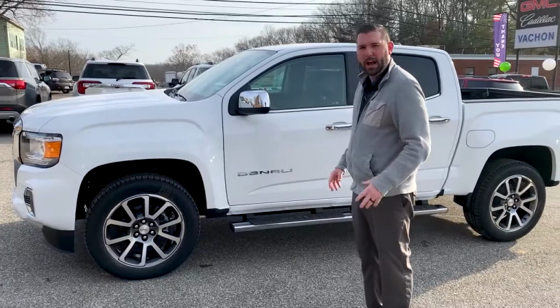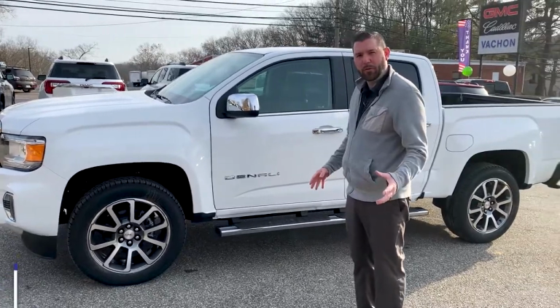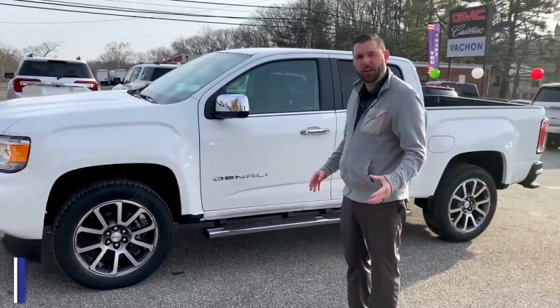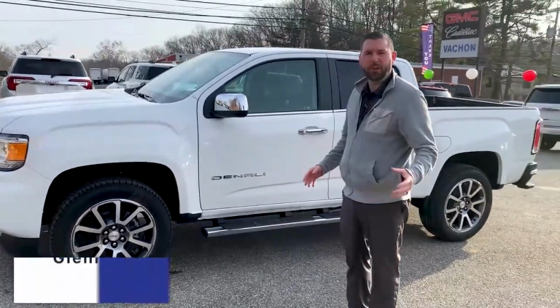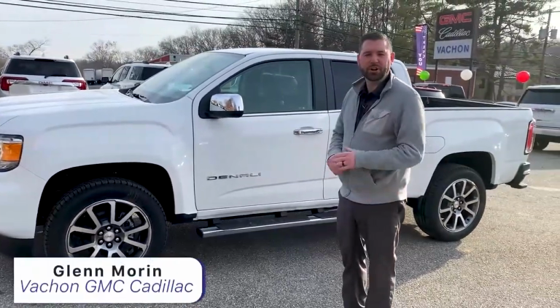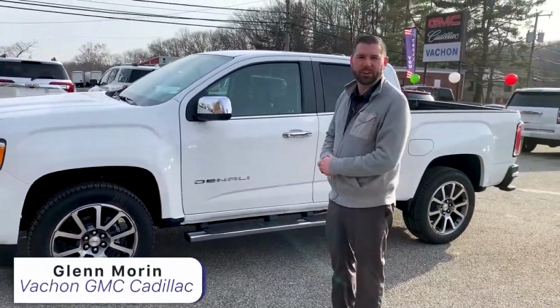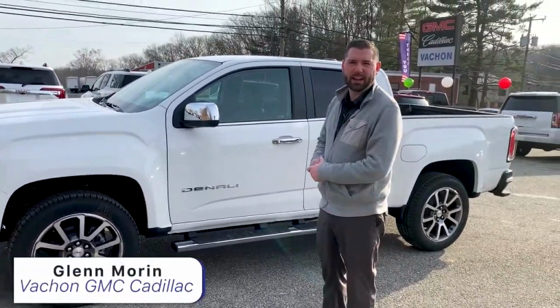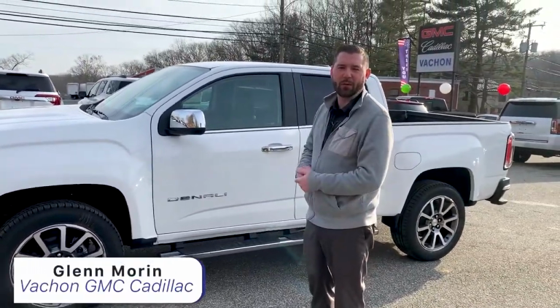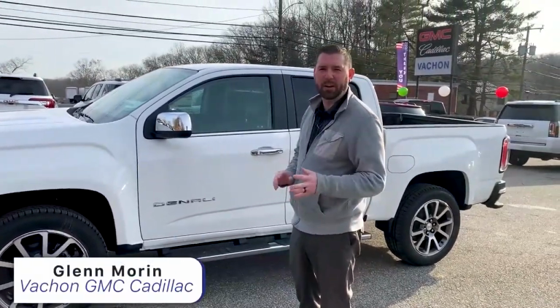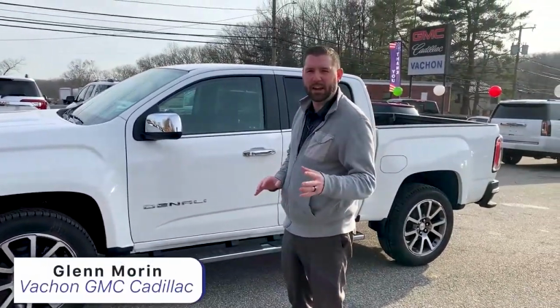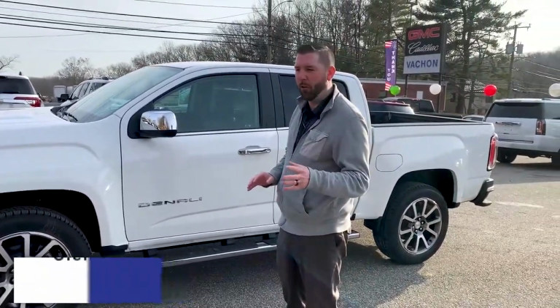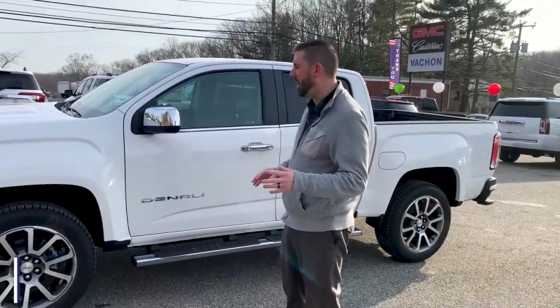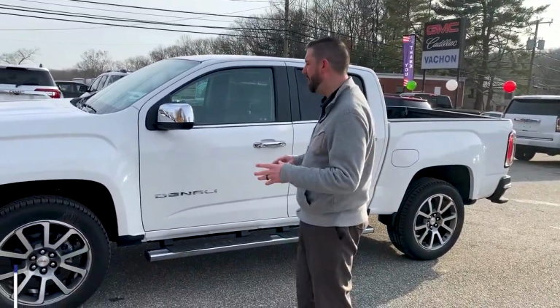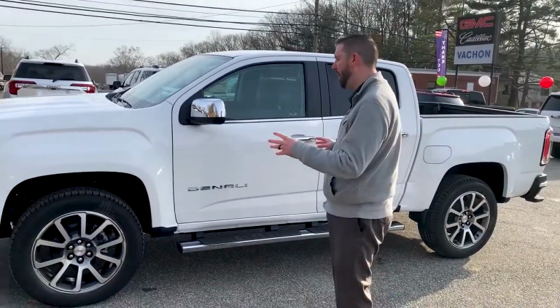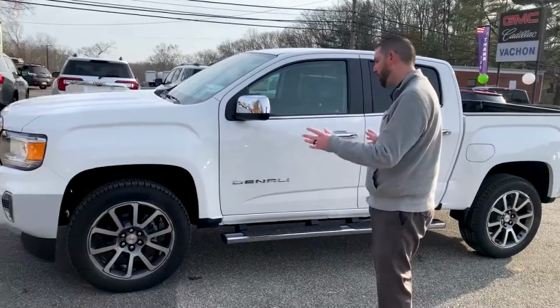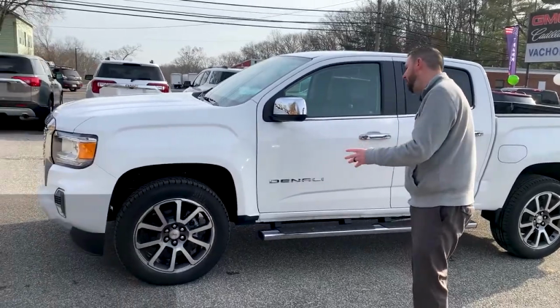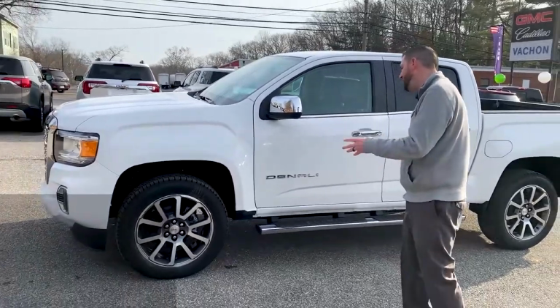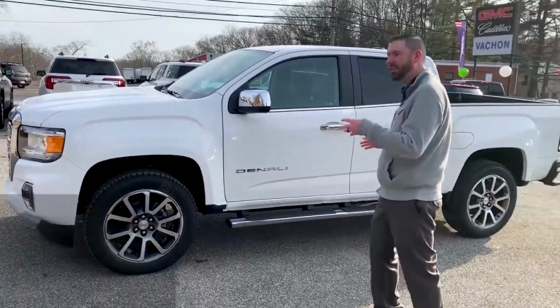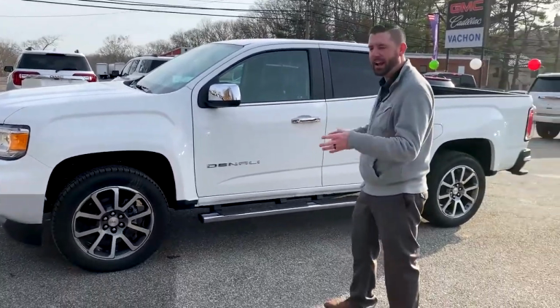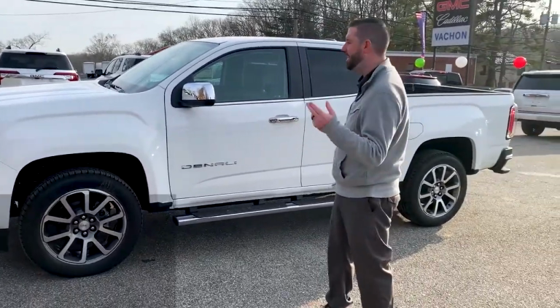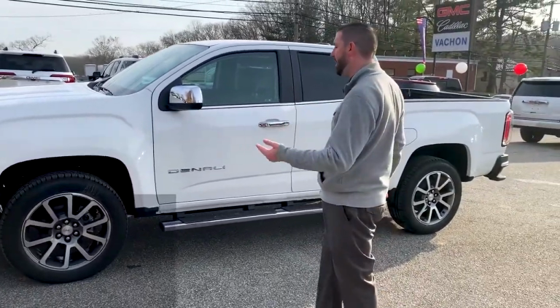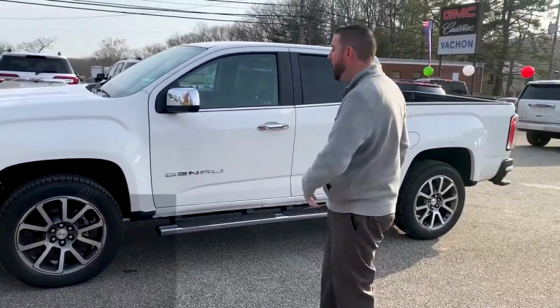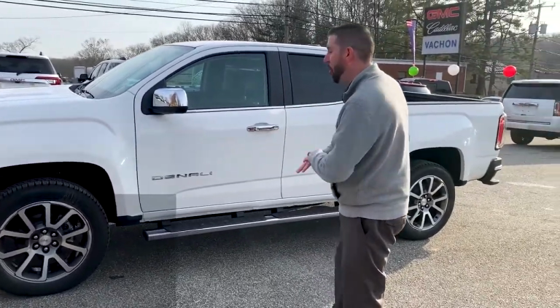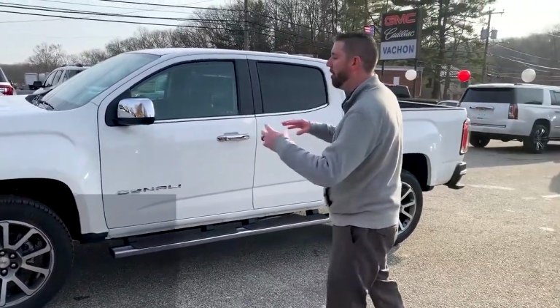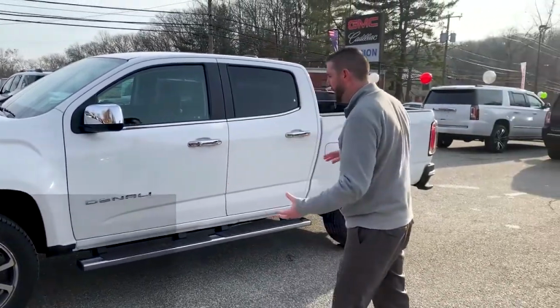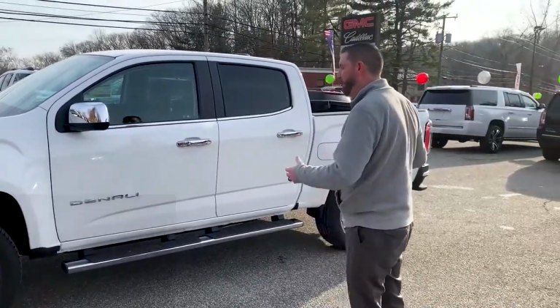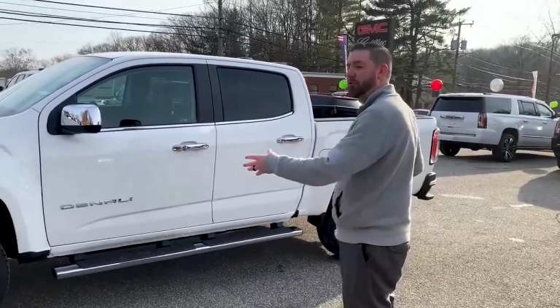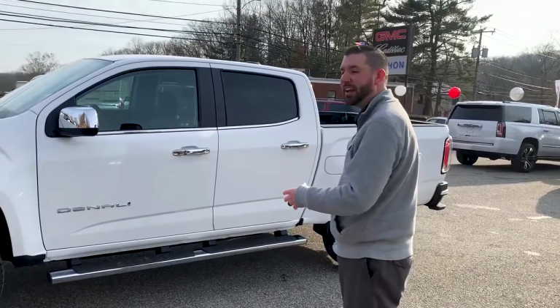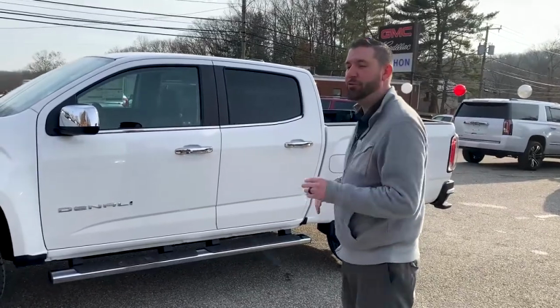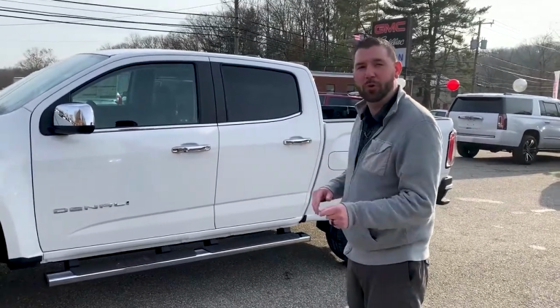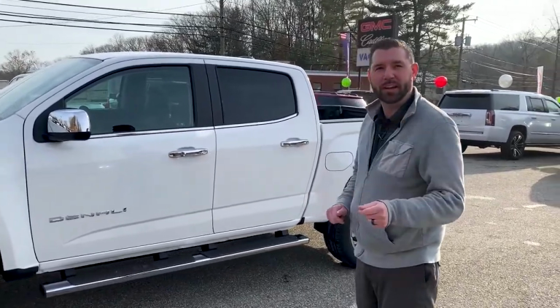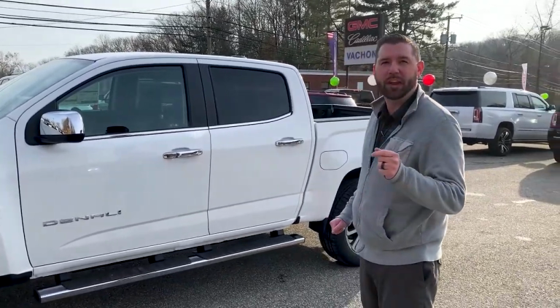Hello everybody, Glenn here at Vashon GMC Cadillac here in Putnam, Connecticut. What we're looking at today is a 2021 GMC Canyon Denali. You get all the luxury in a midsize truck in case you don't need a Sierra.